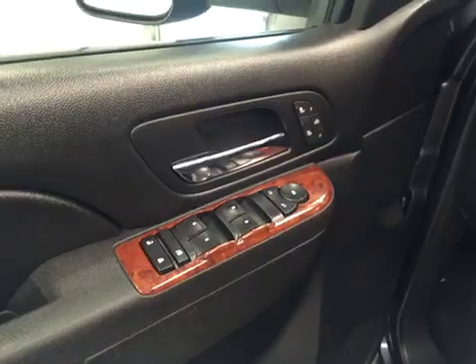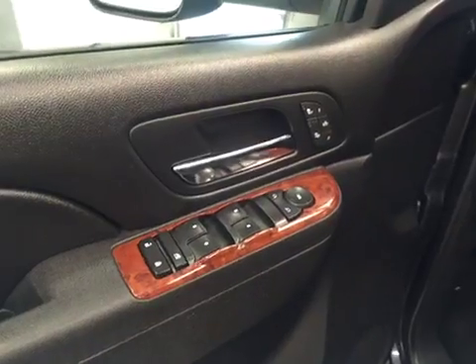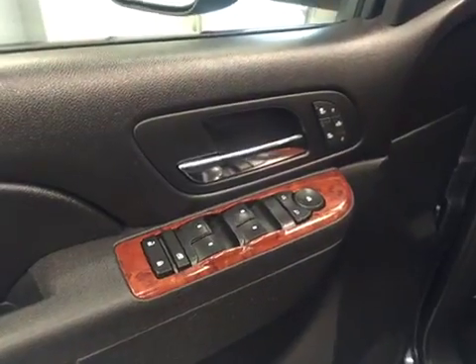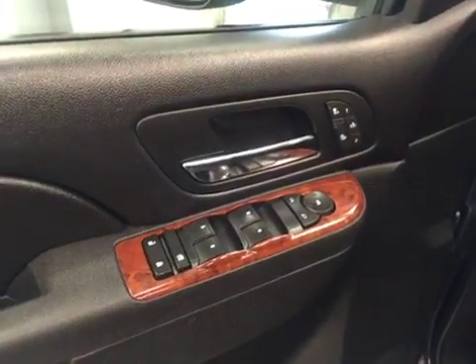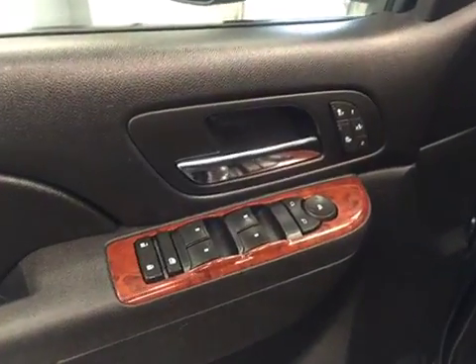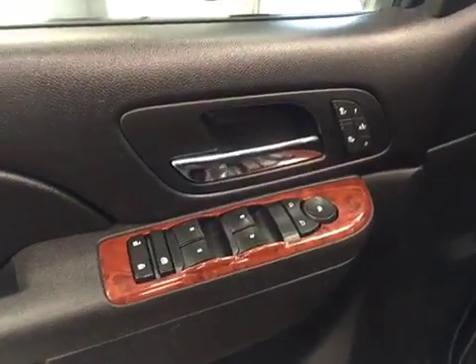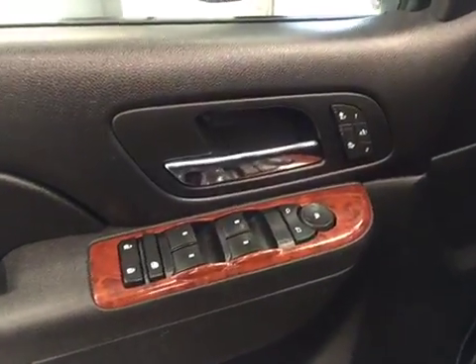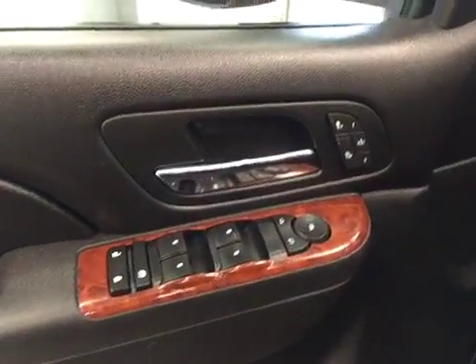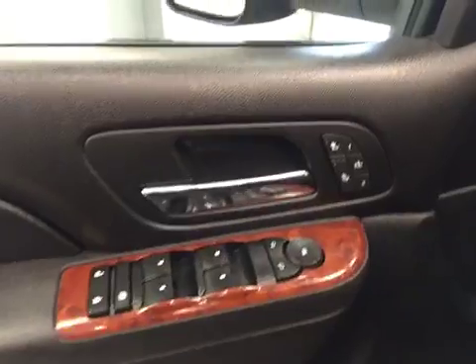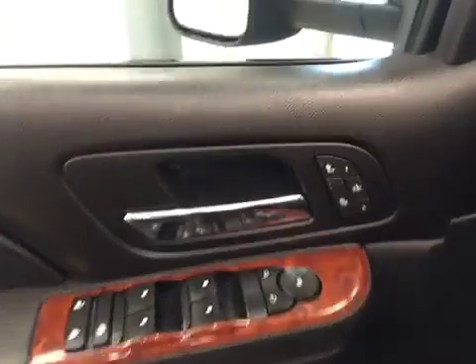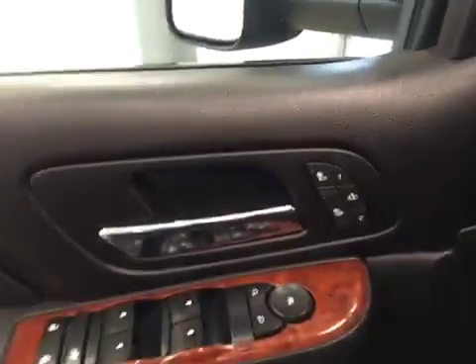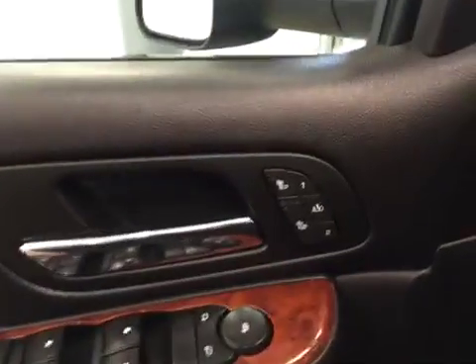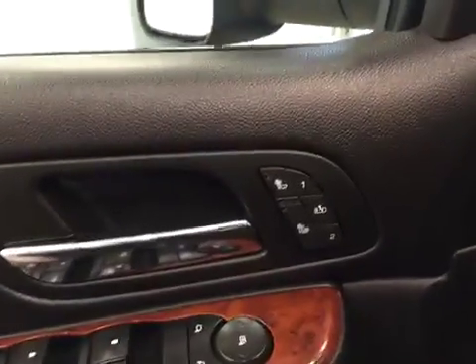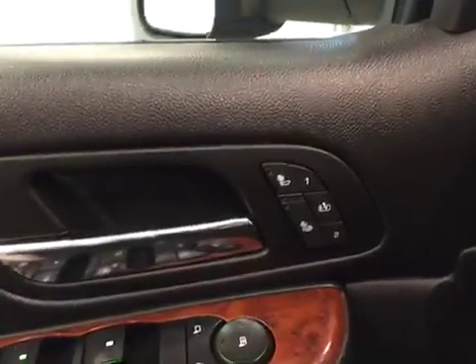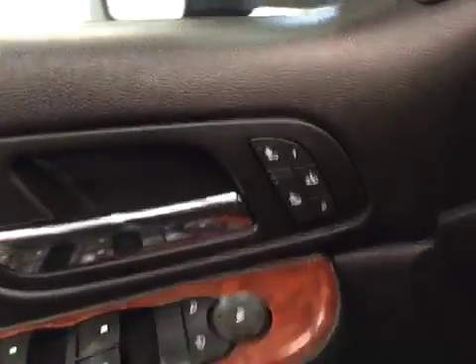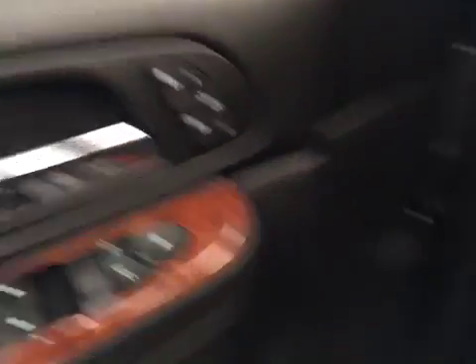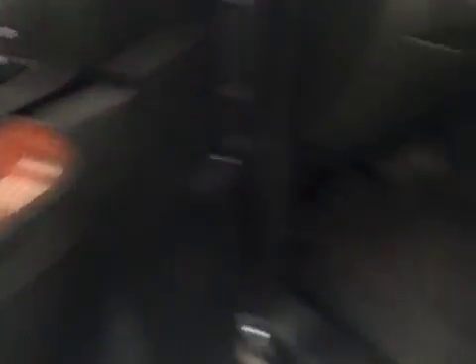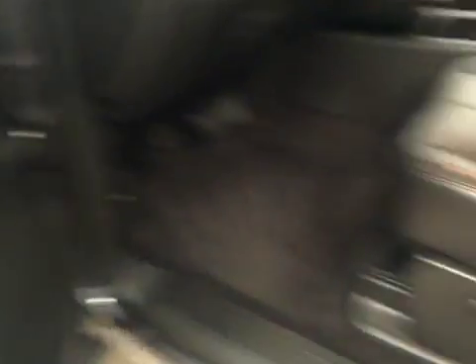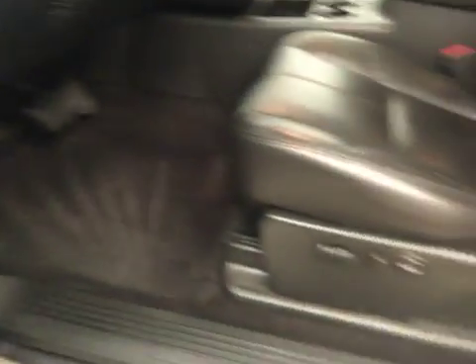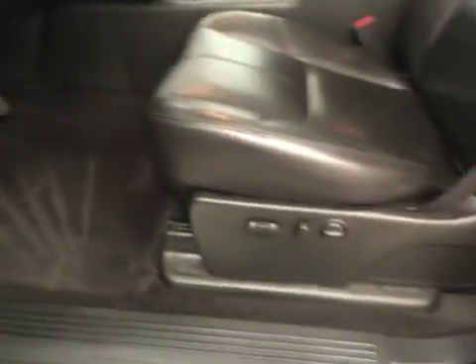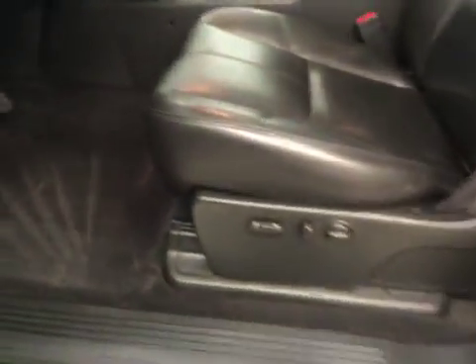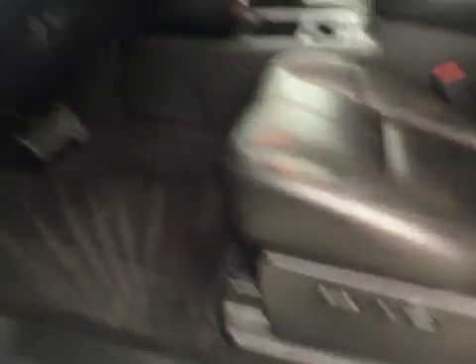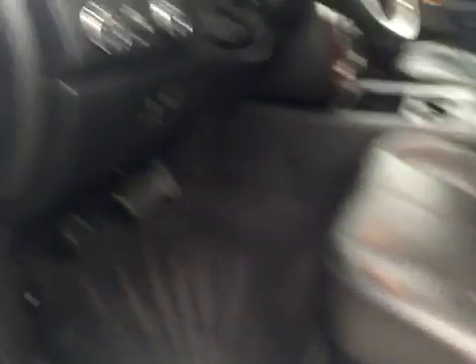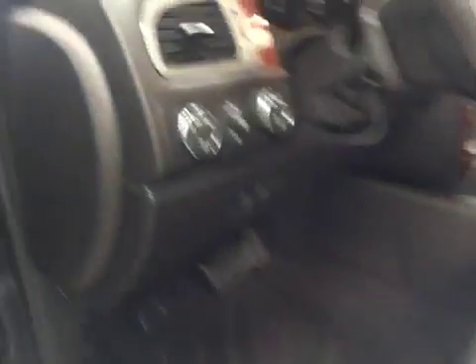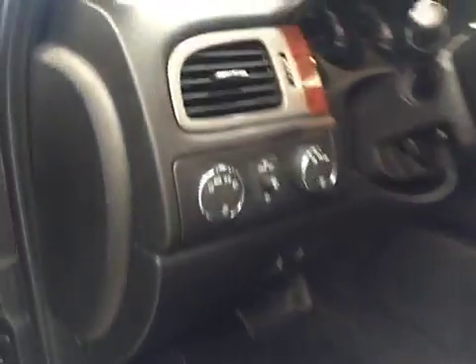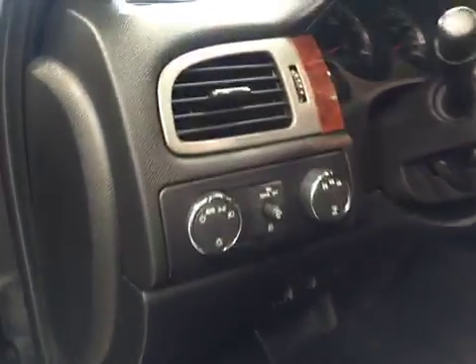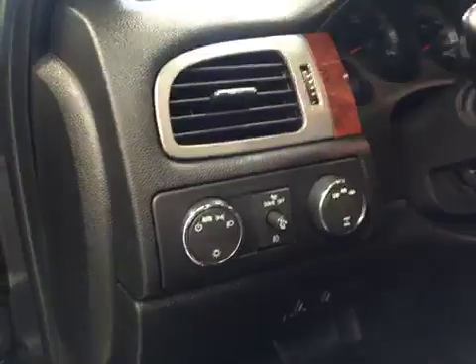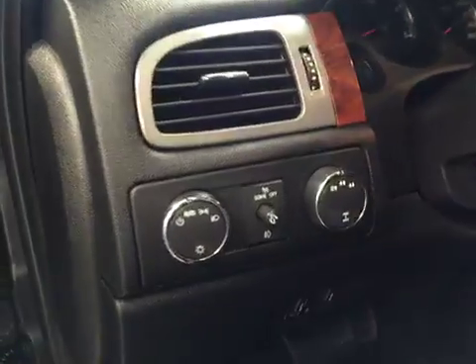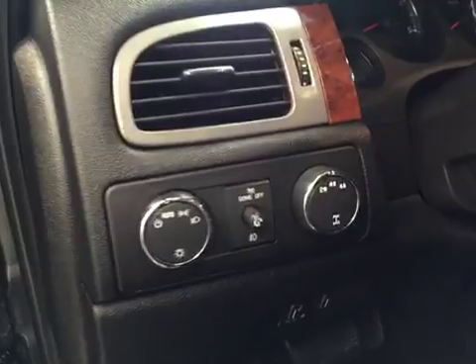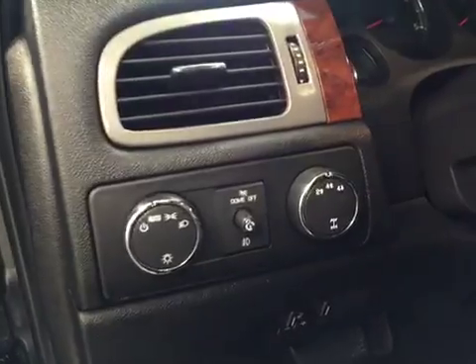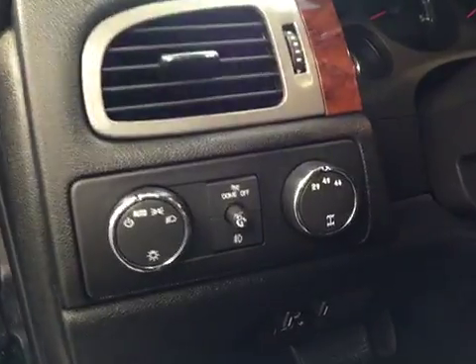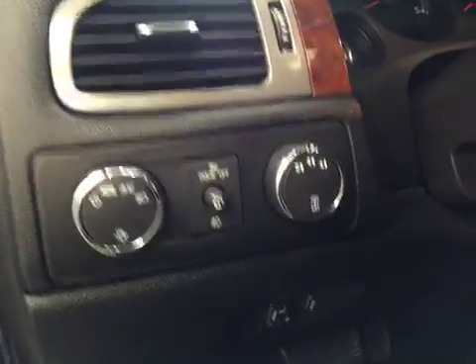Interior options include power windows, locks, mirrors, heated seats and memory seats, power seats with lumbar support, light controls, four-wheel drive controls and trailer brake.